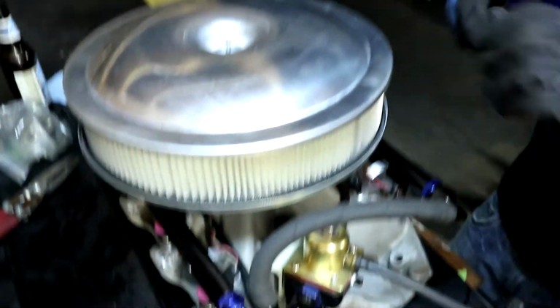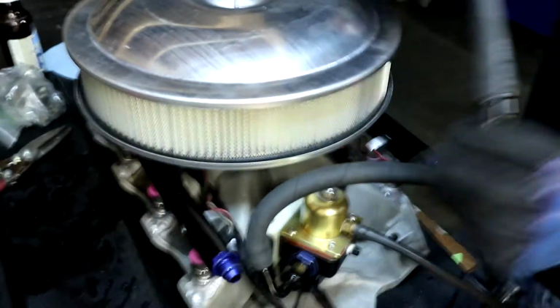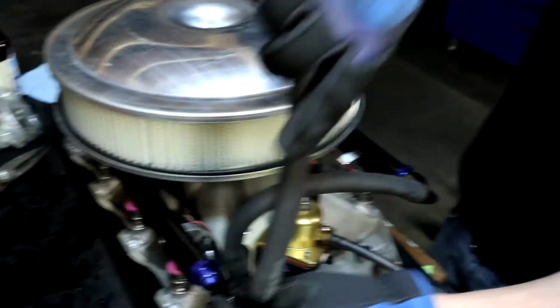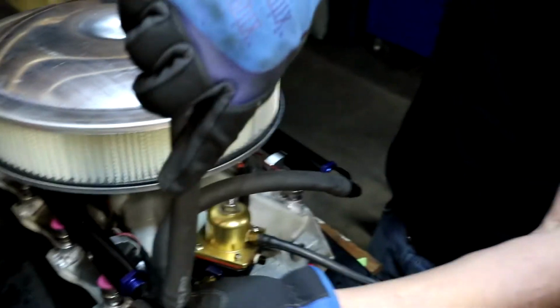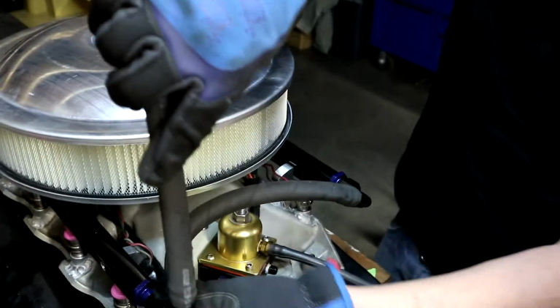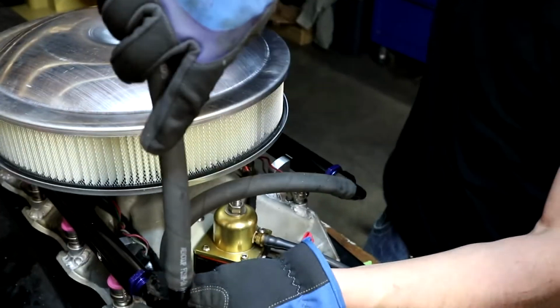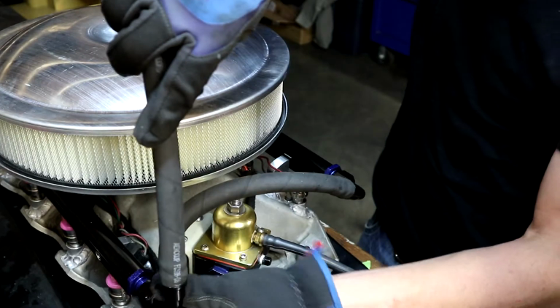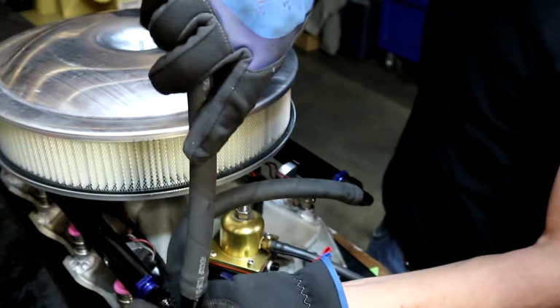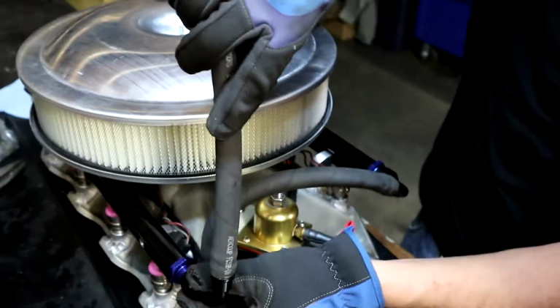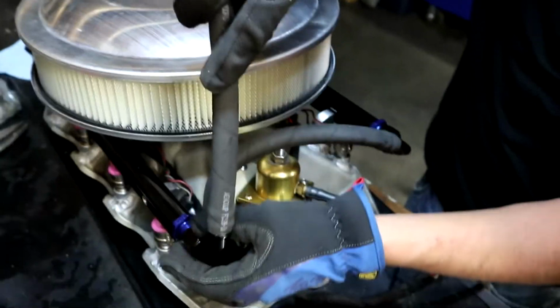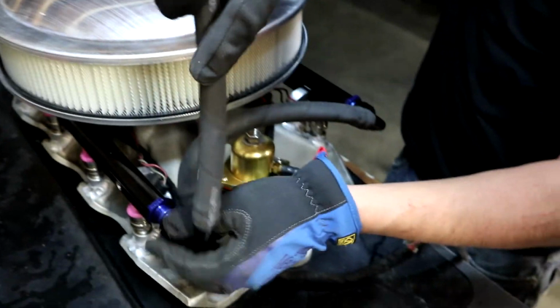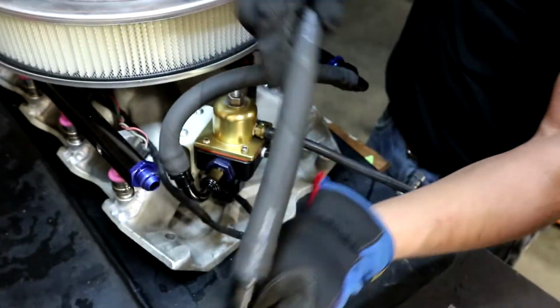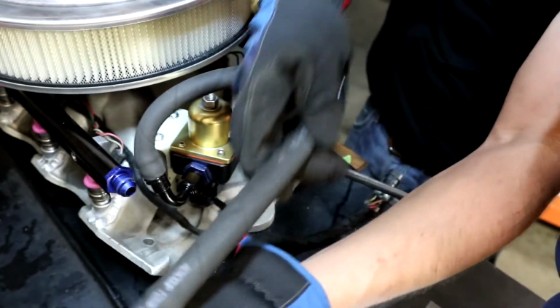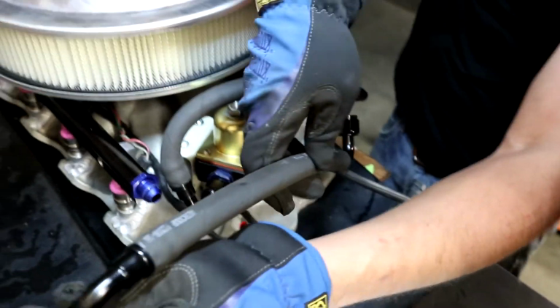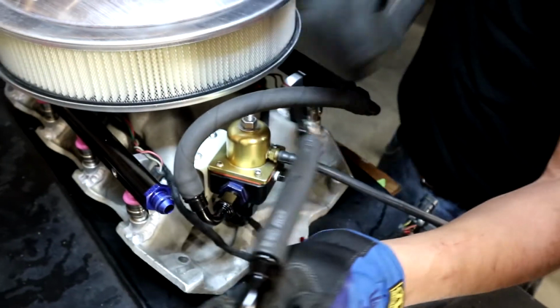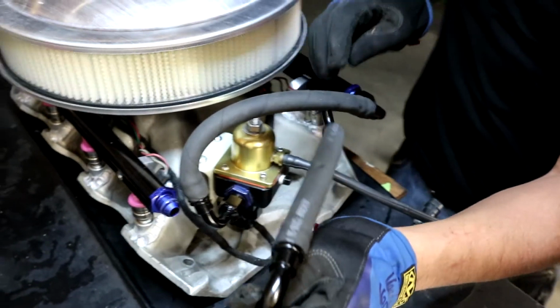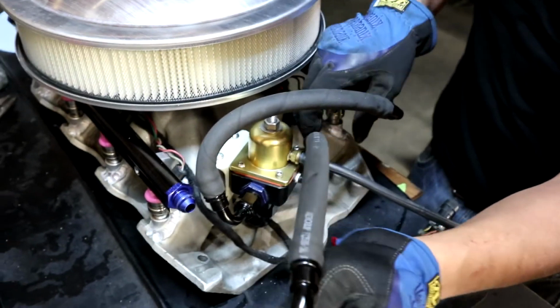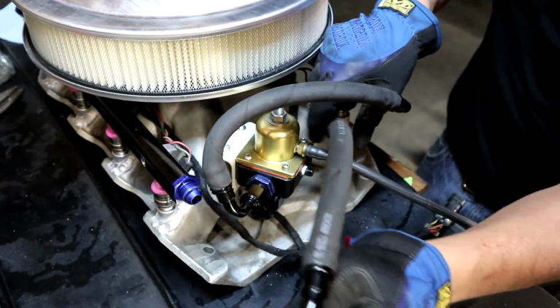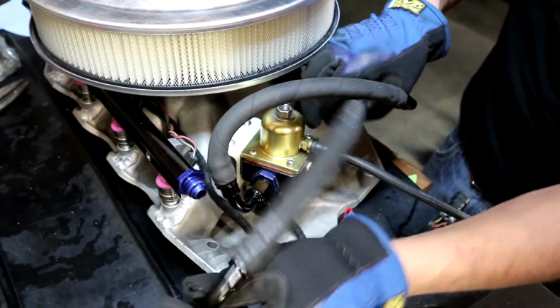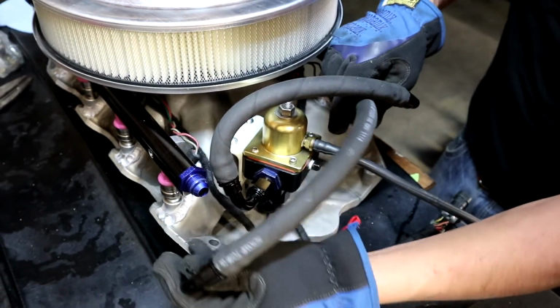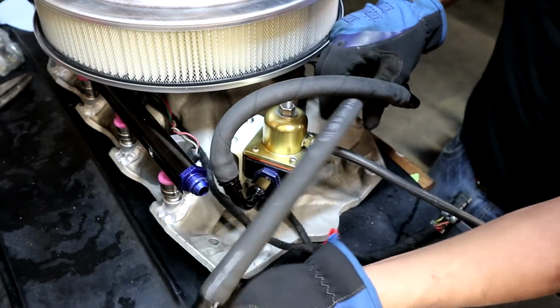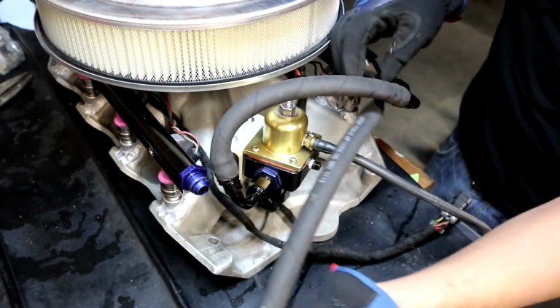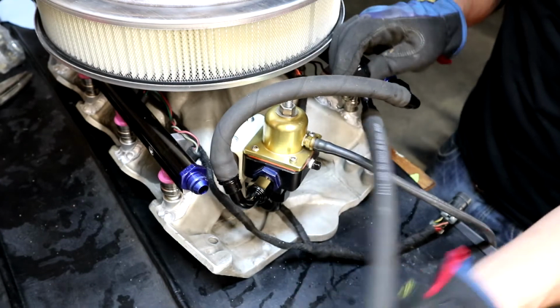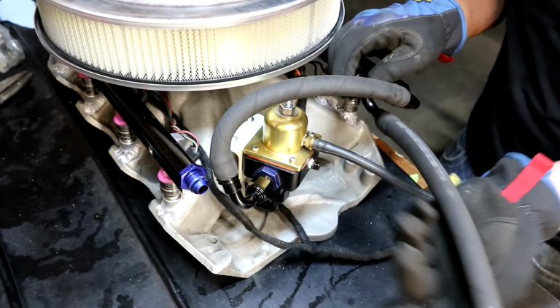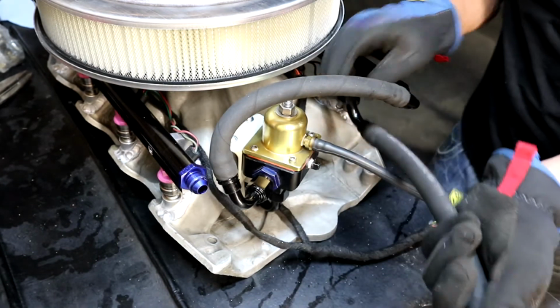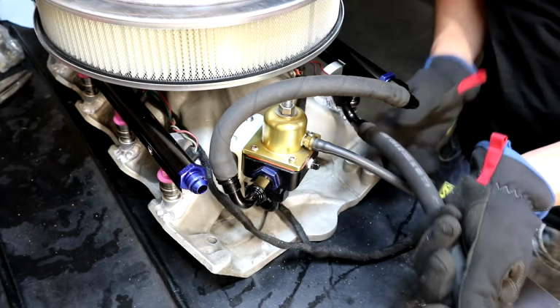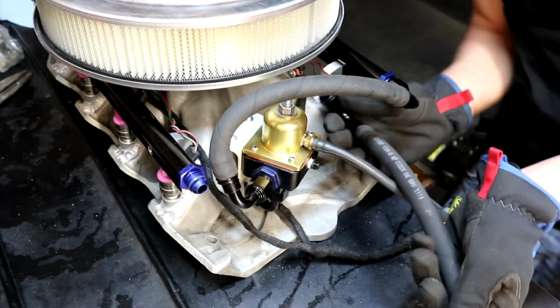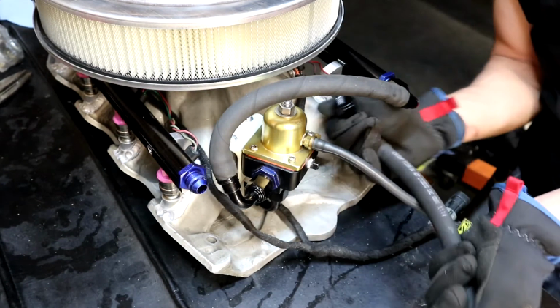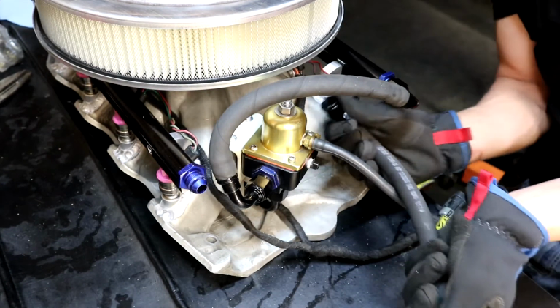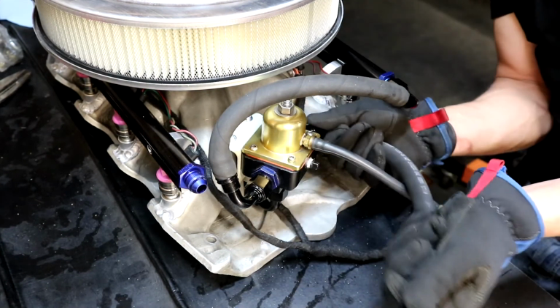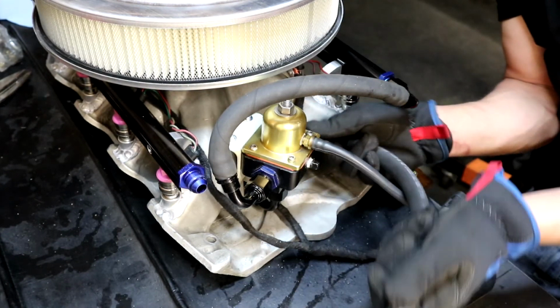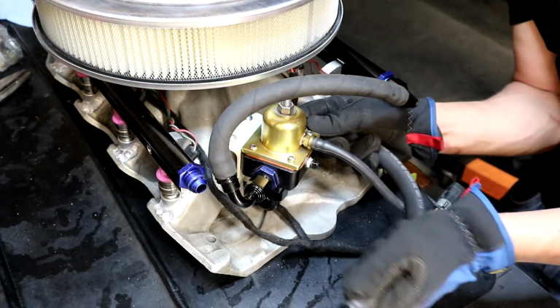Now we're putting the hose back on. We actually trial-fit and figured out how we wanted to cut it to length prior to putting on the actual fittings.